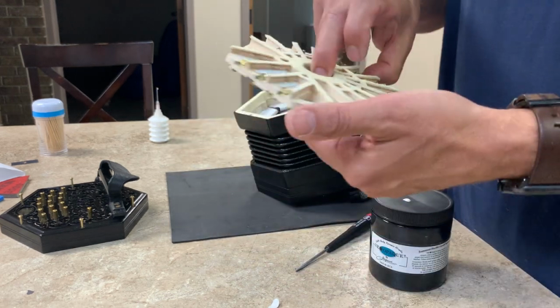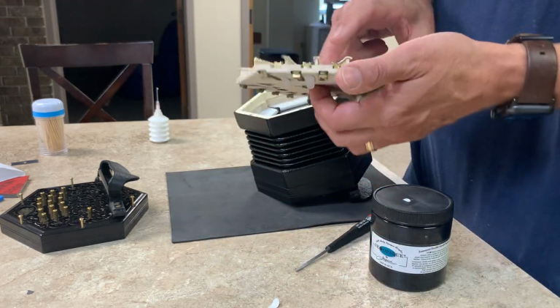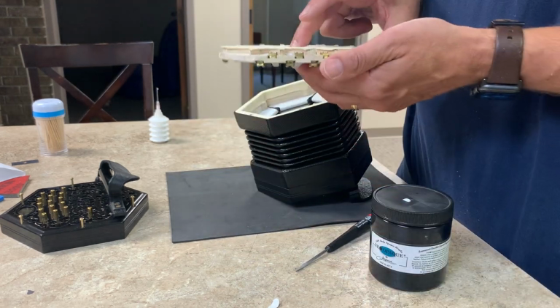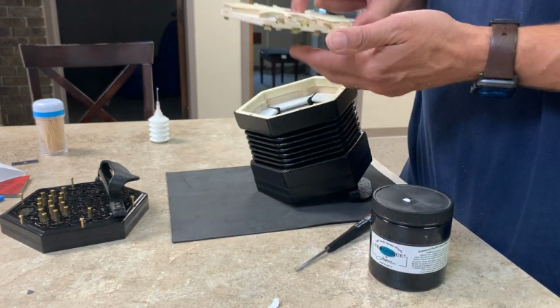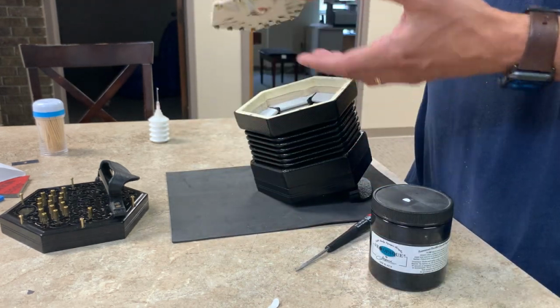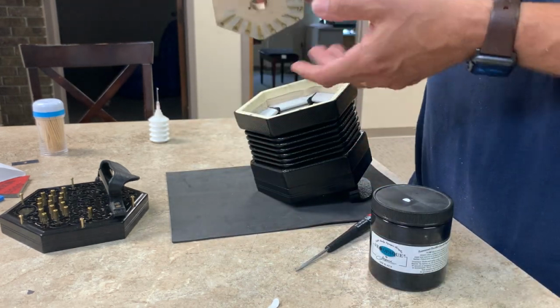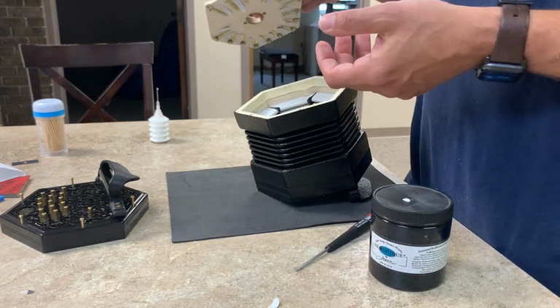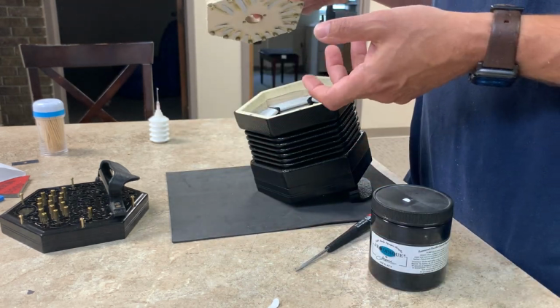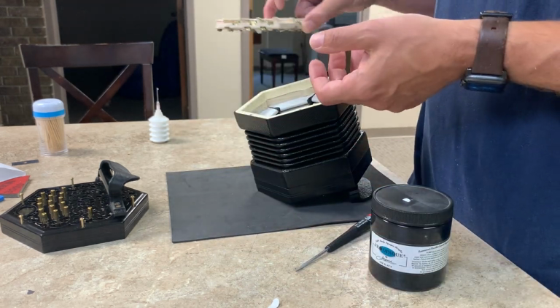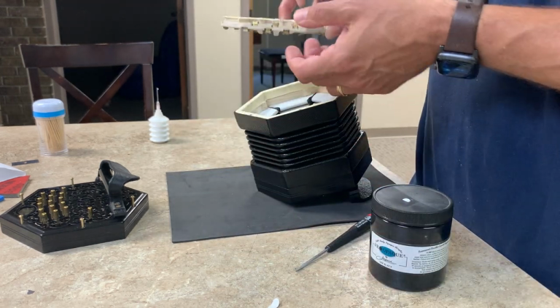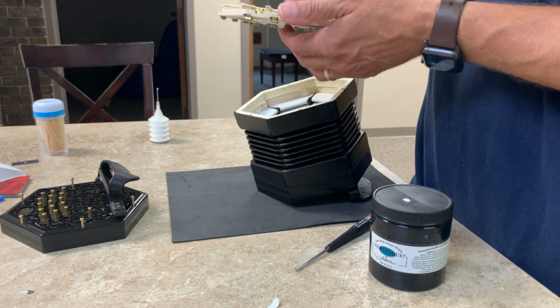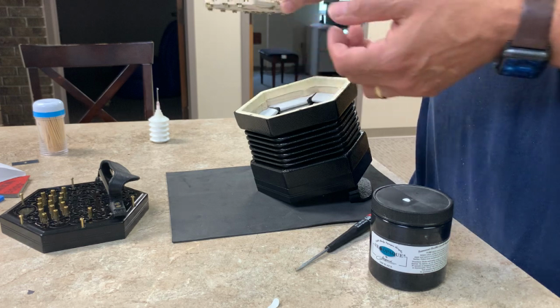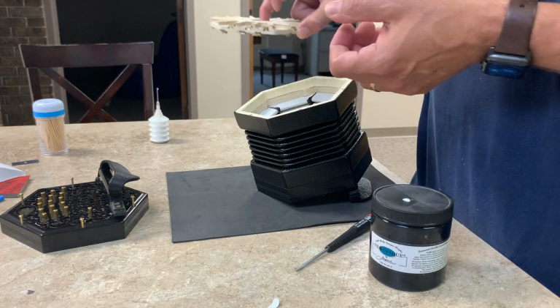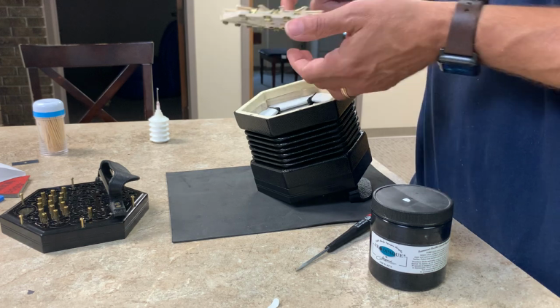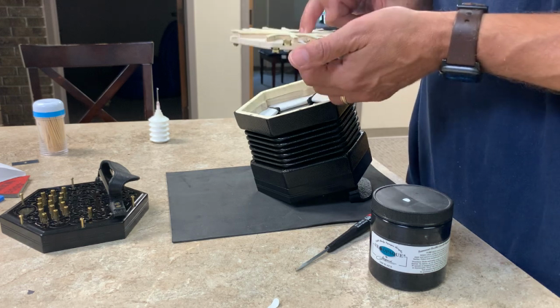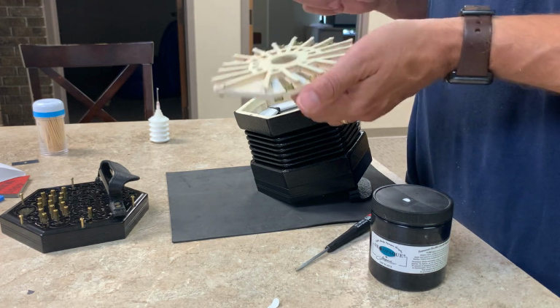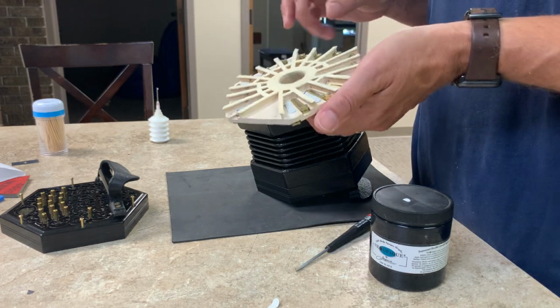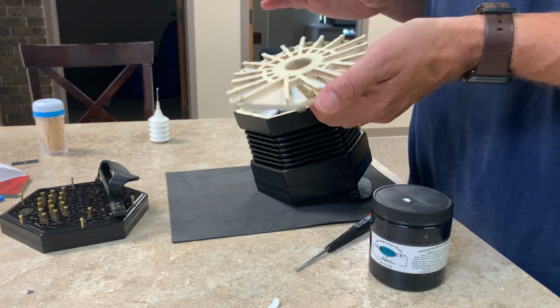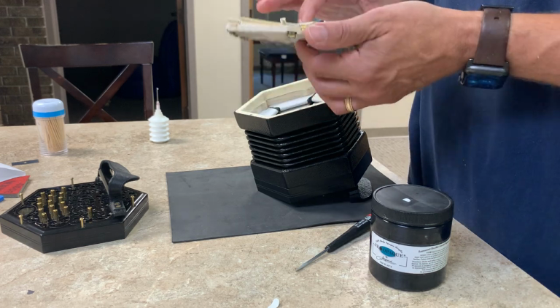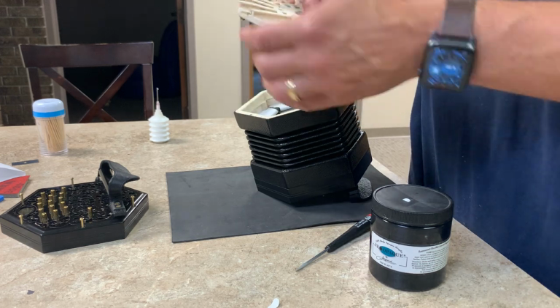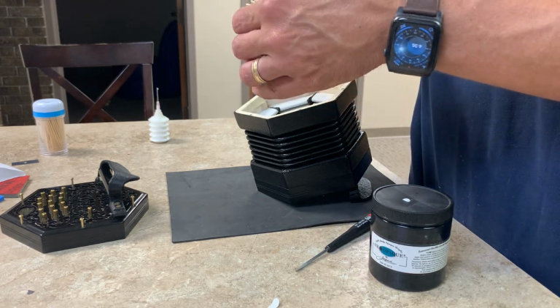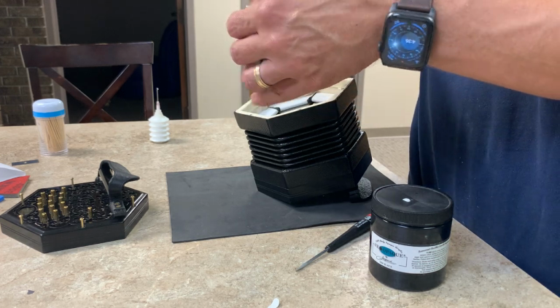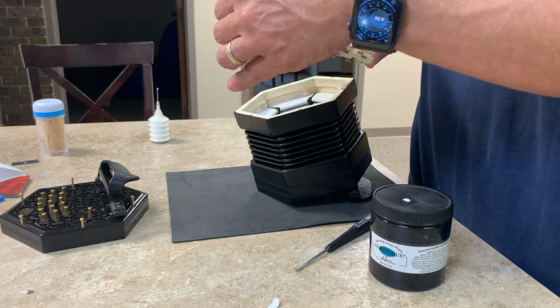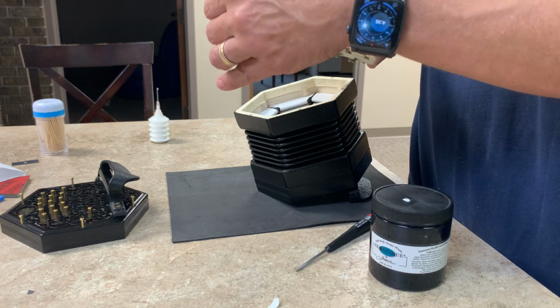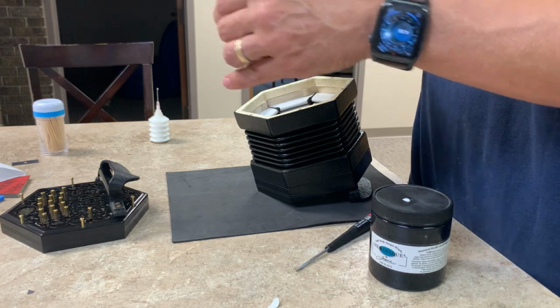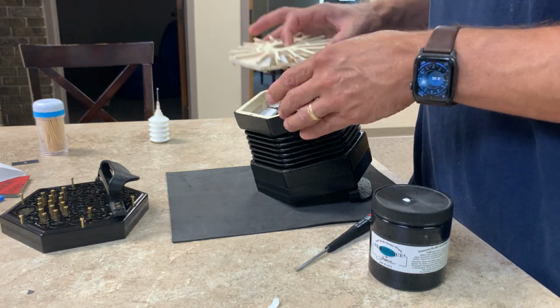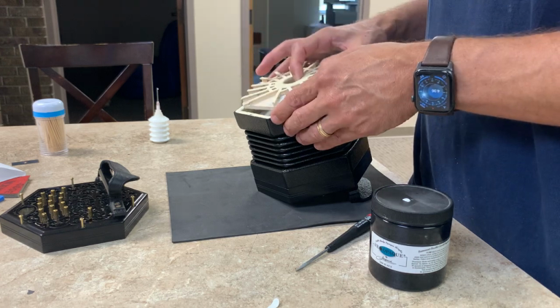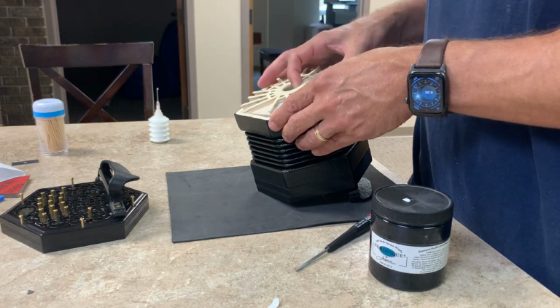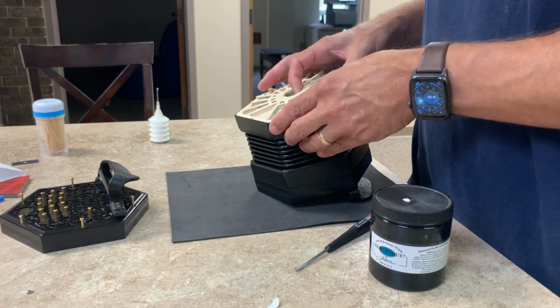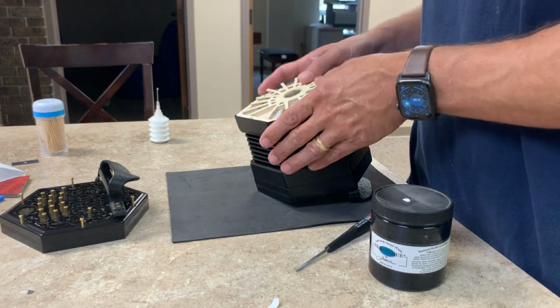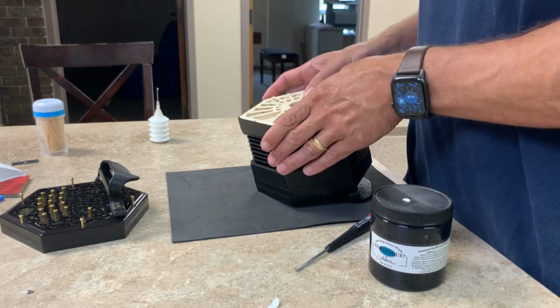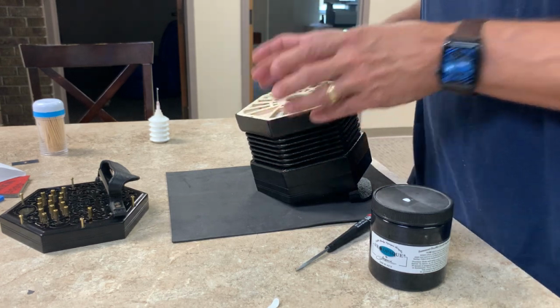You can watch the video on how to disassemble and reassemble the instrument, which will pick things up from here. And that's all there is to it.